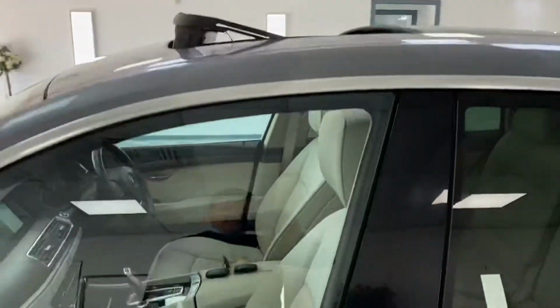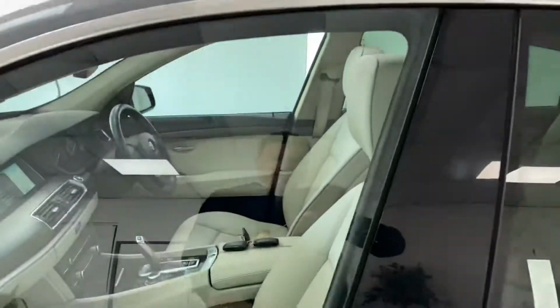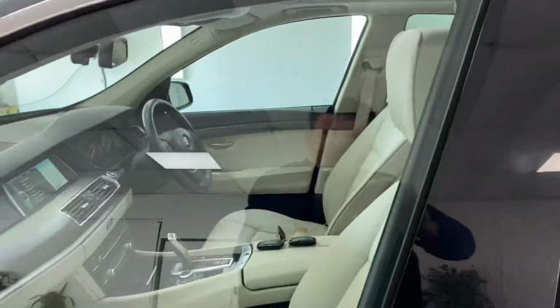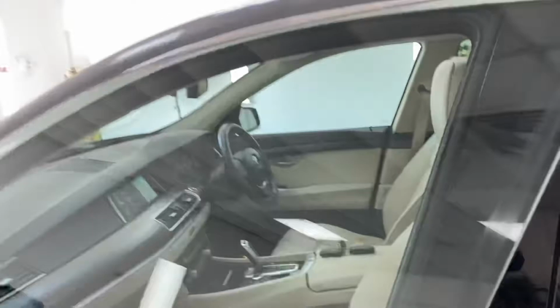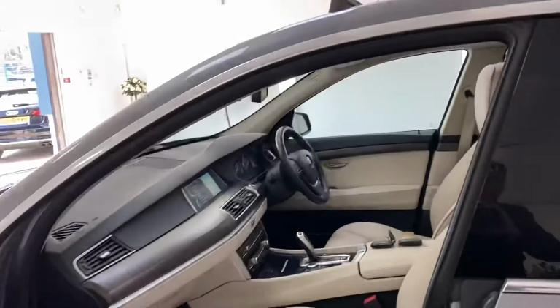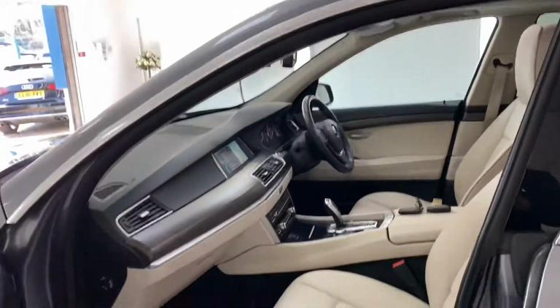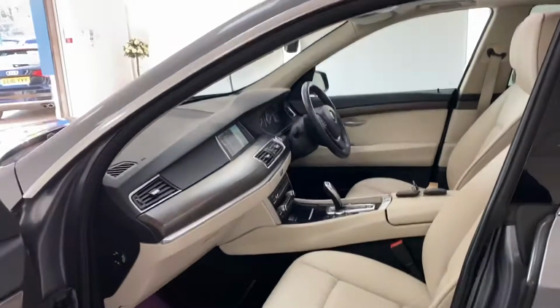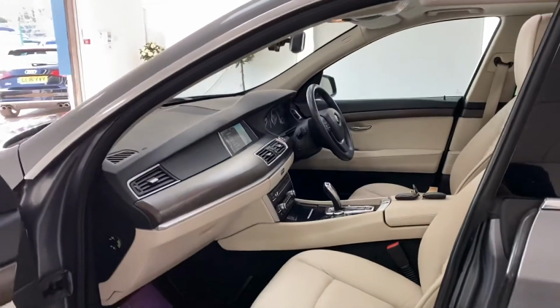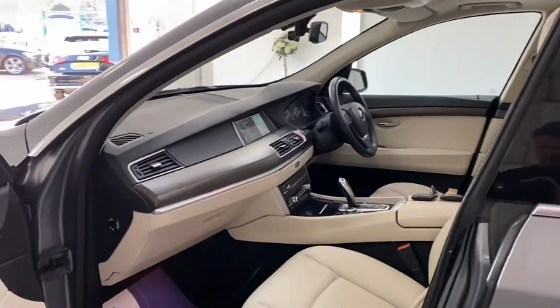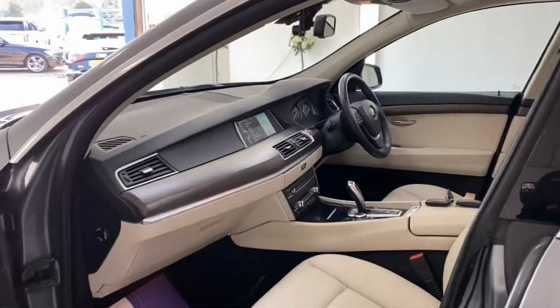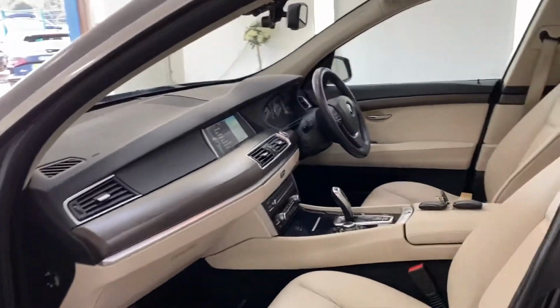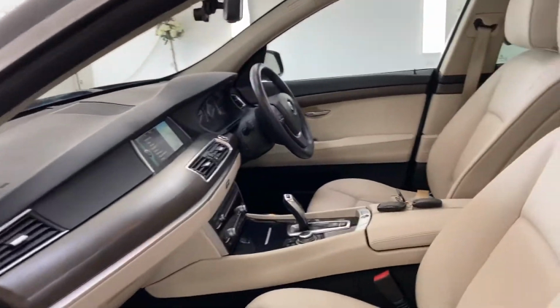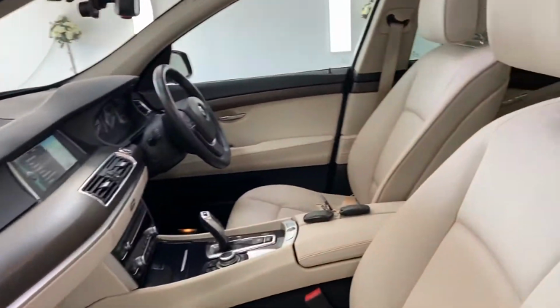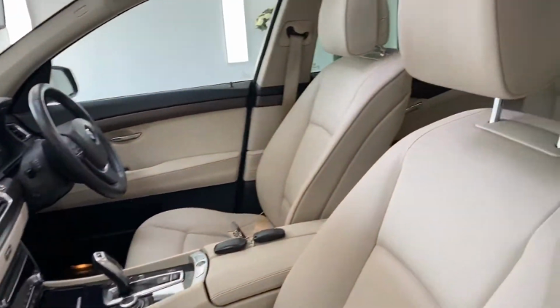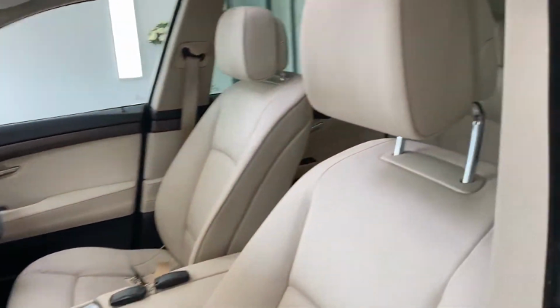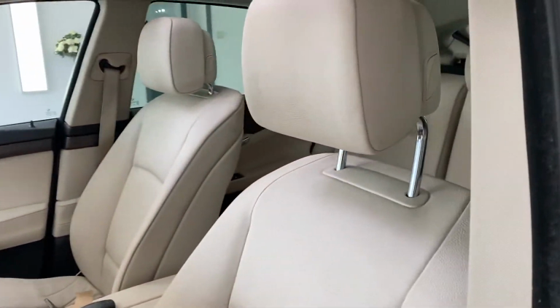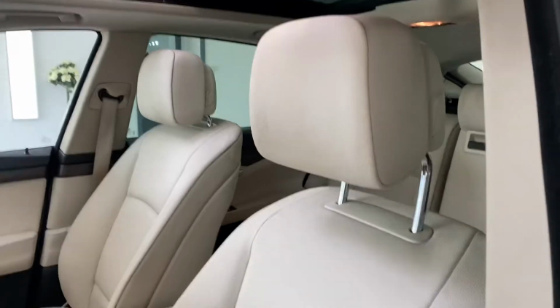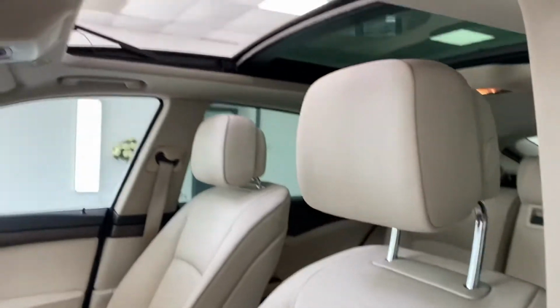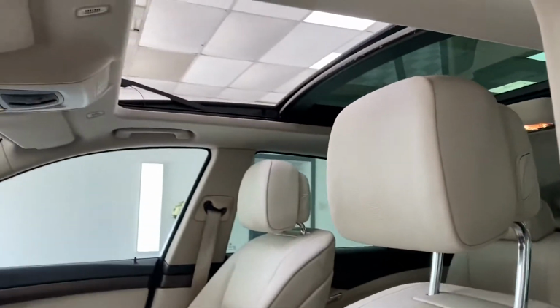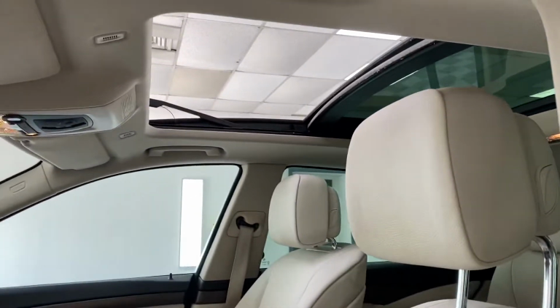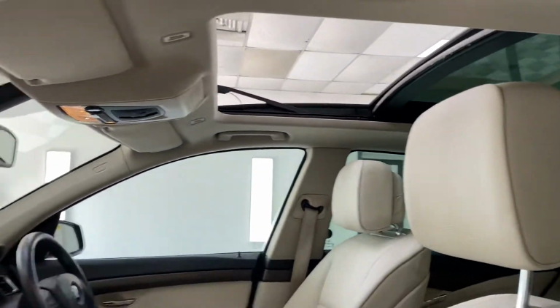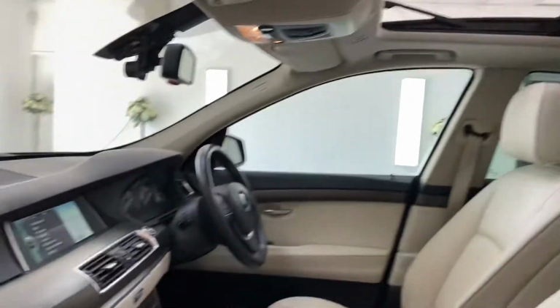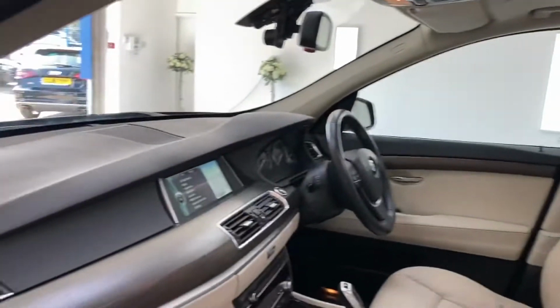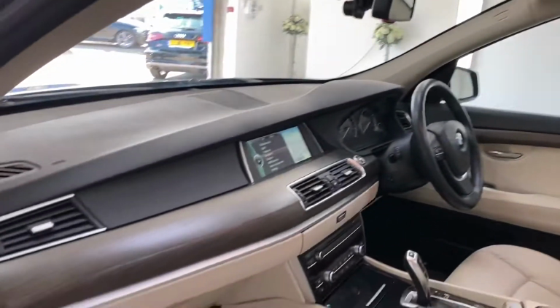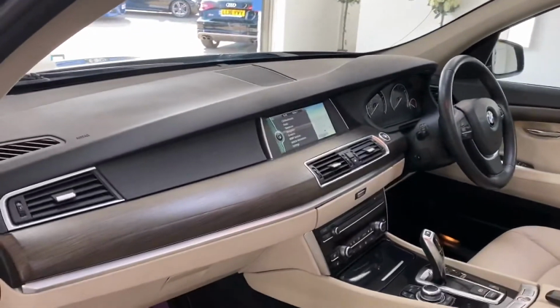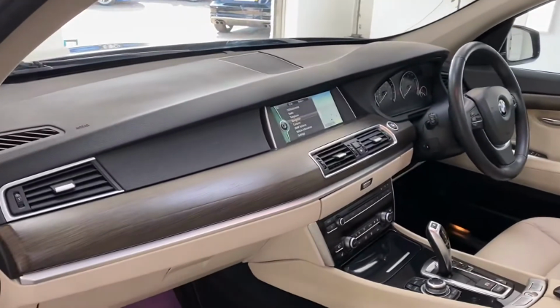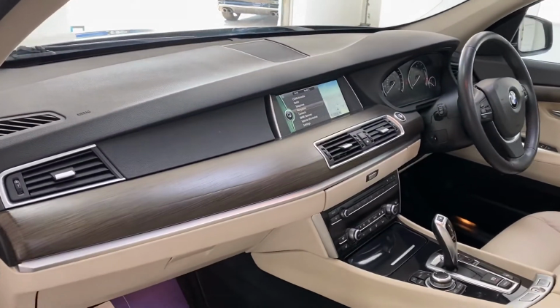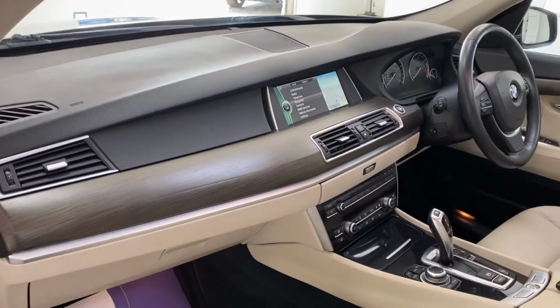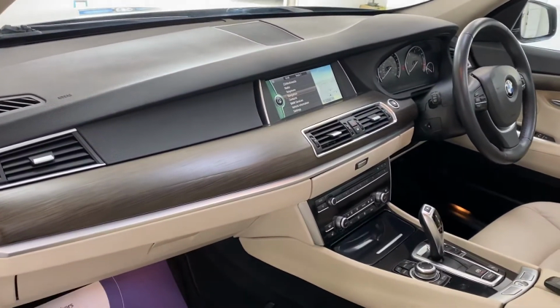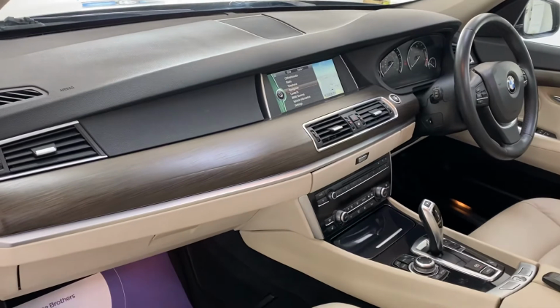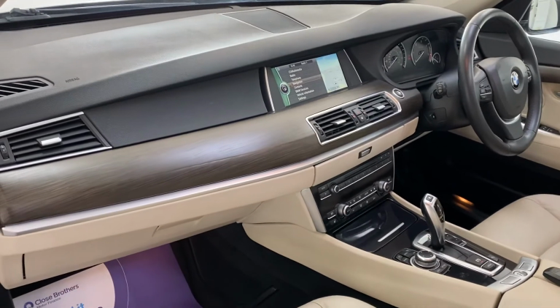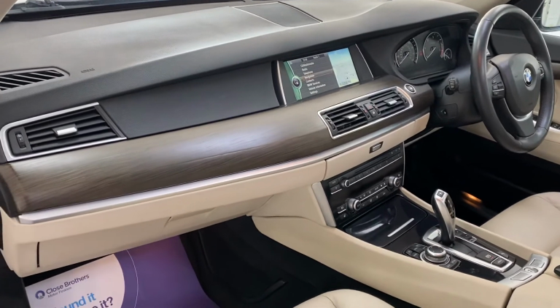Opening and sliding panoramic roof. And there it is — the oyster leather interior. It's a cream basically. It's got the matte wood veneer trim.